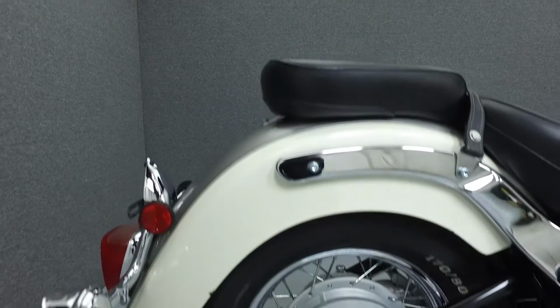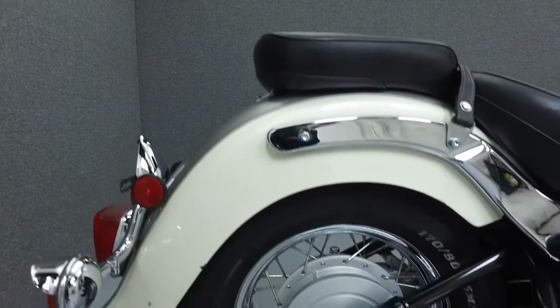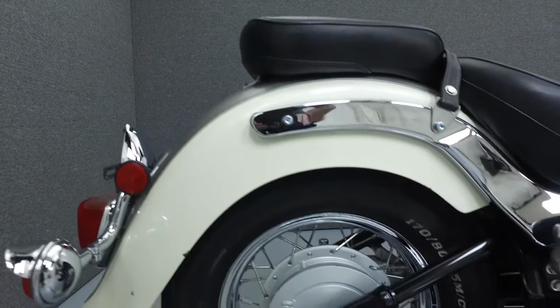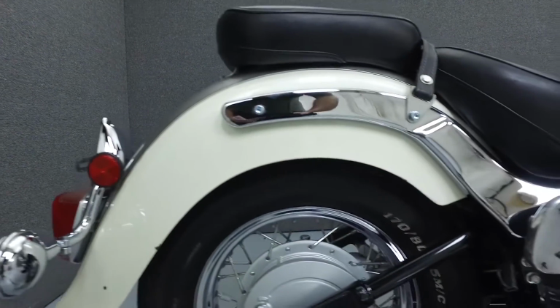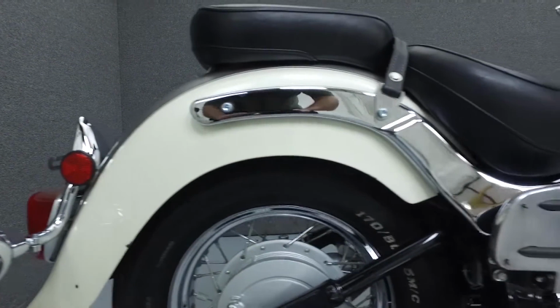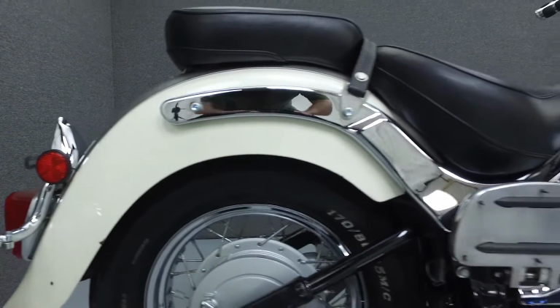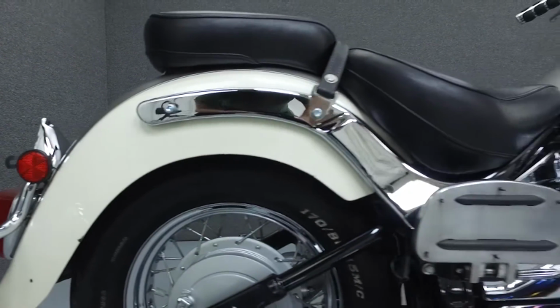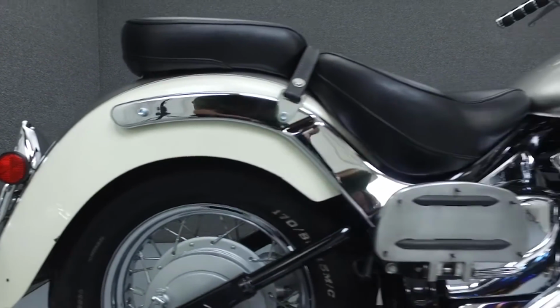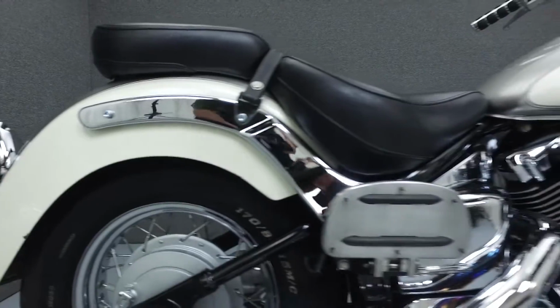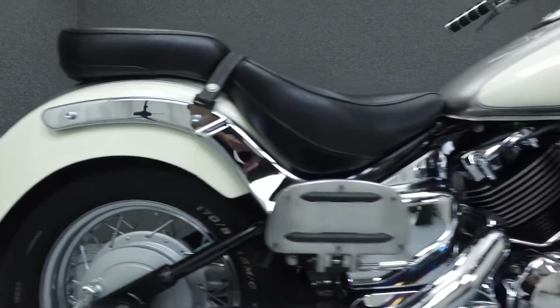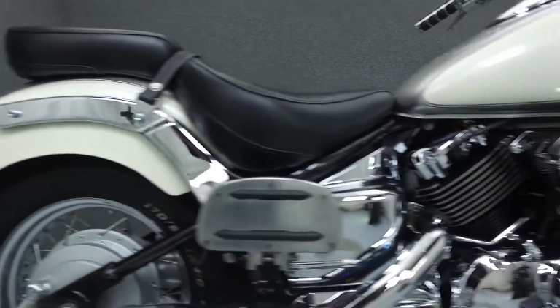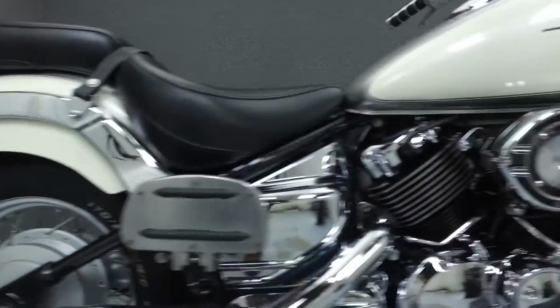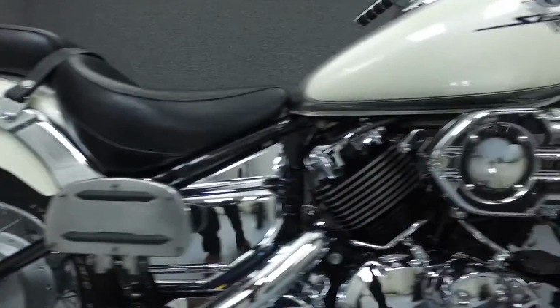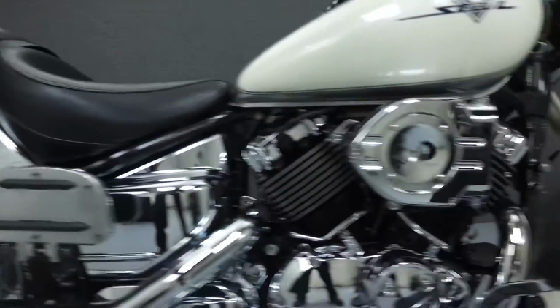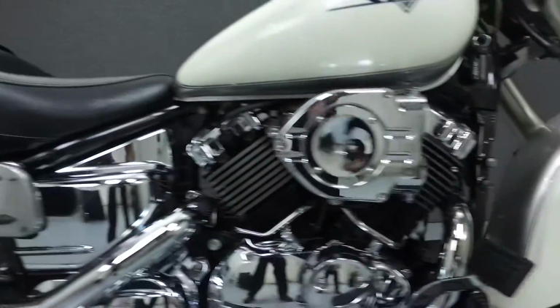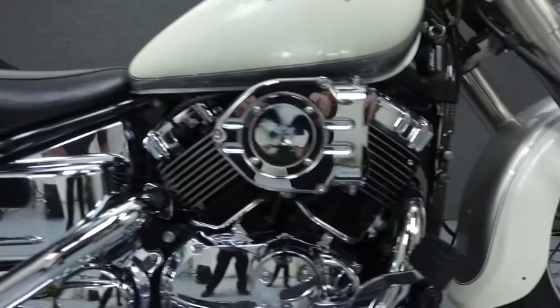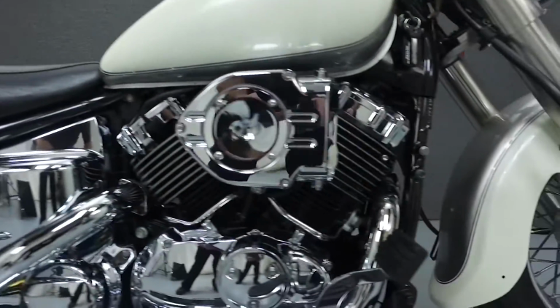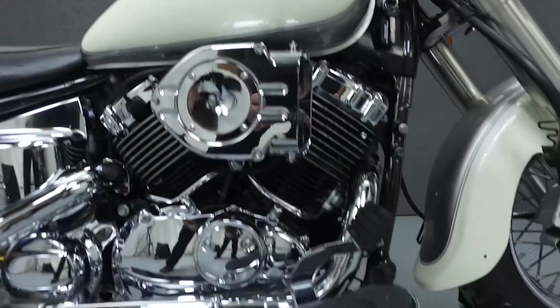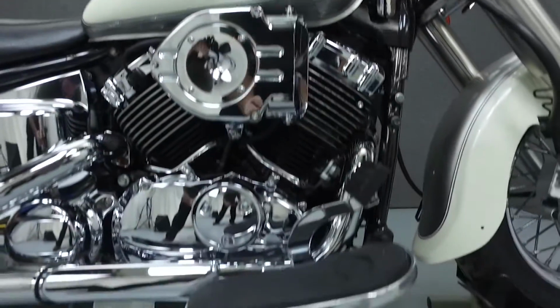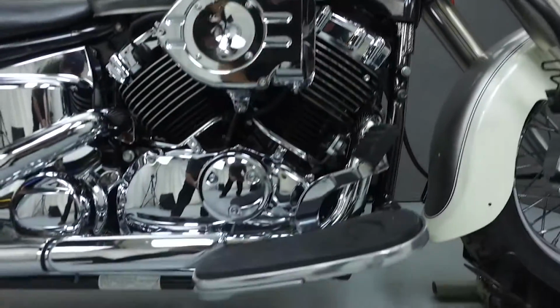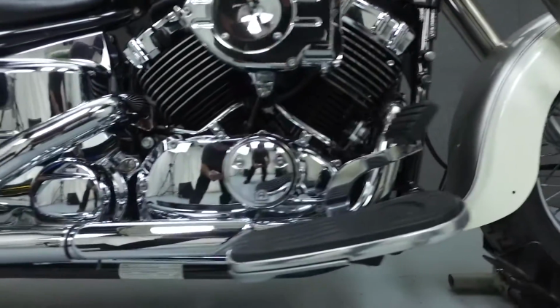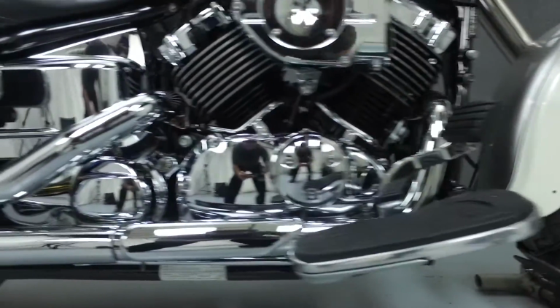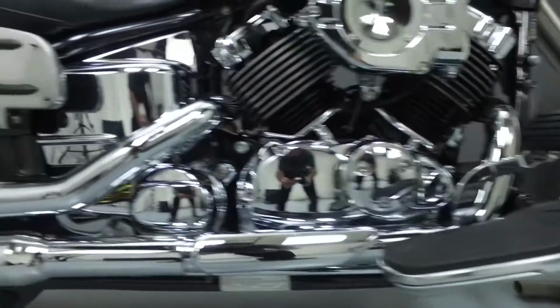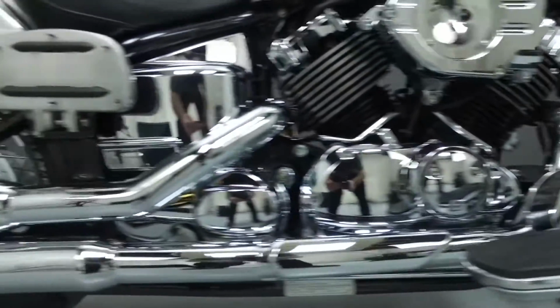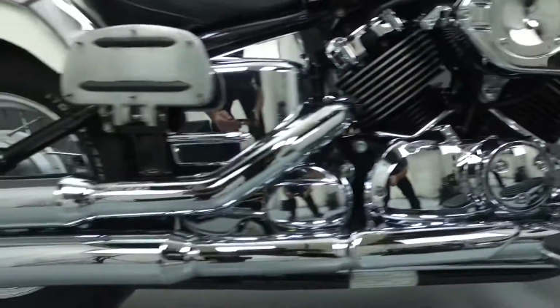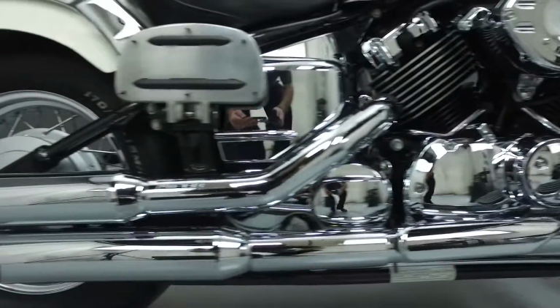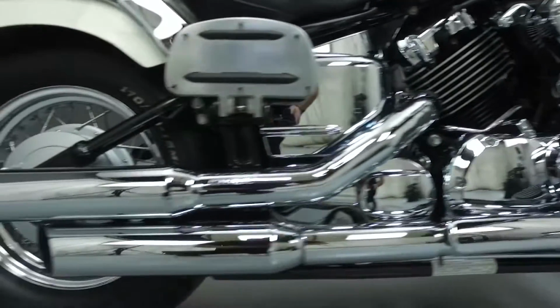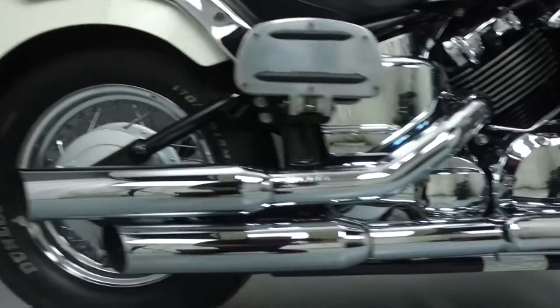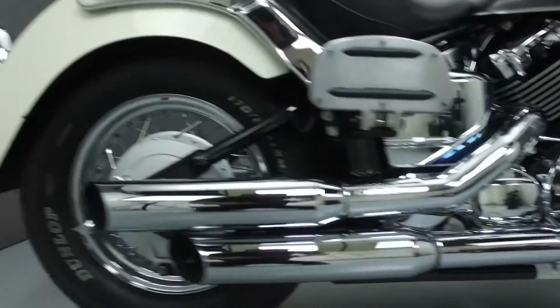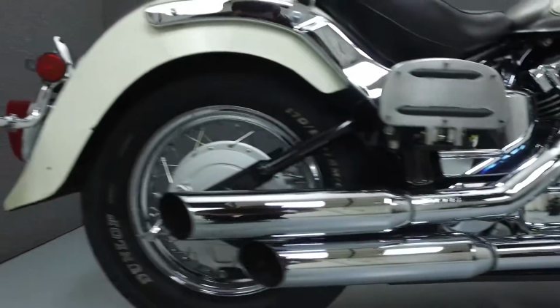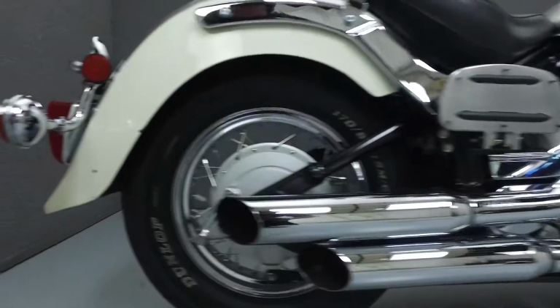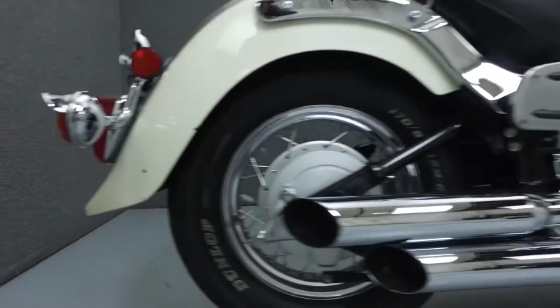This bike has been upgraded with the Vansenhuis exhaust, hypercharger air intake, passenger floorboards, chrome control housing covers, chrome levers, headlight visor and grips.